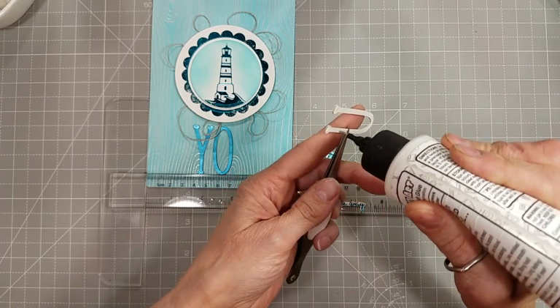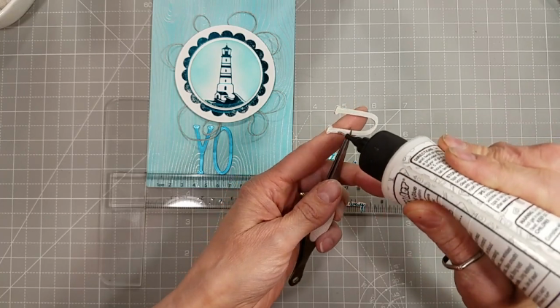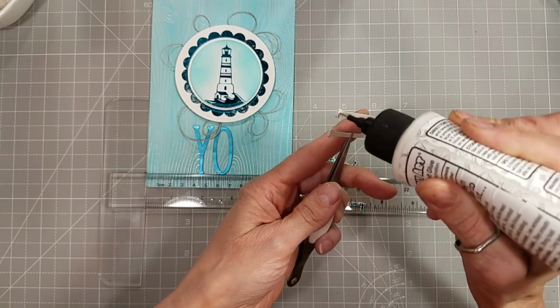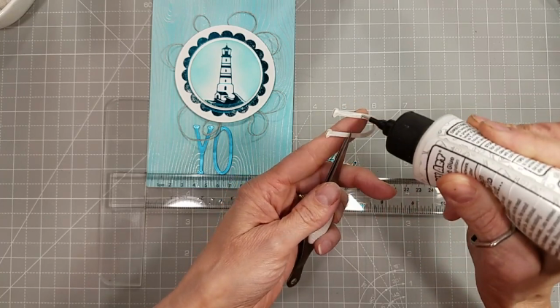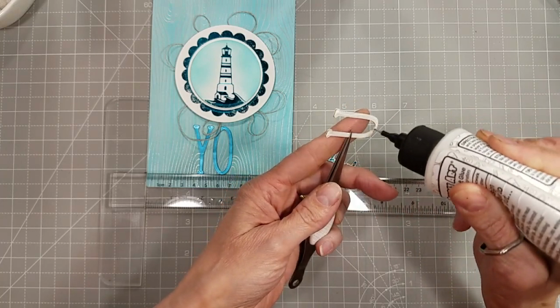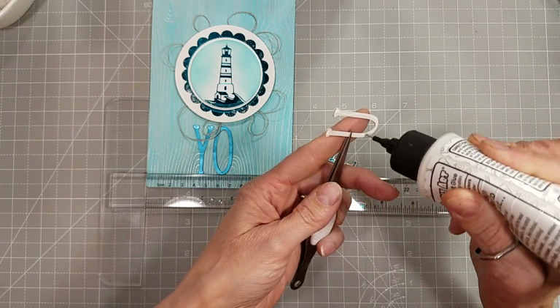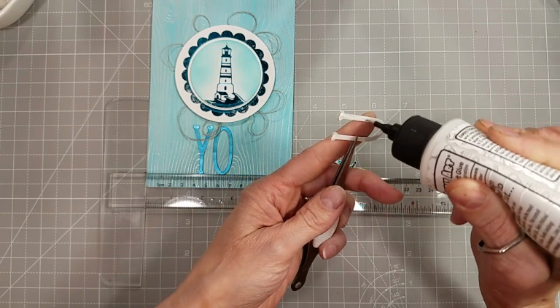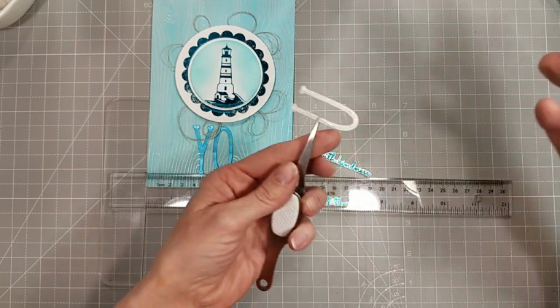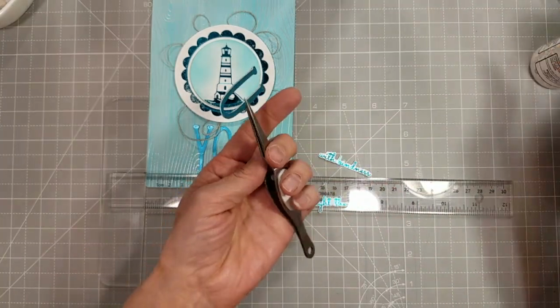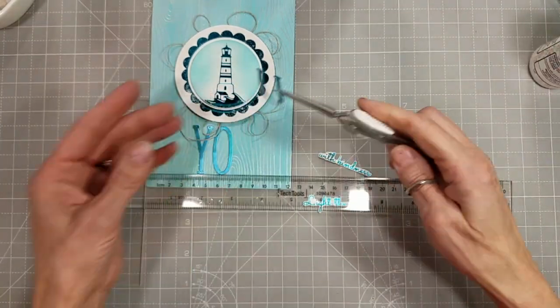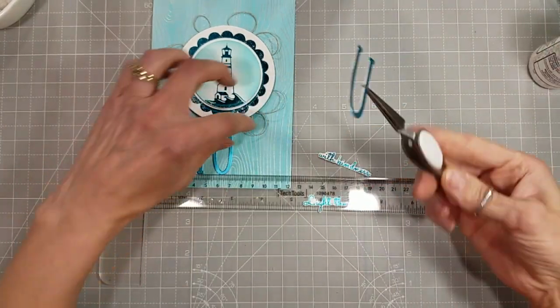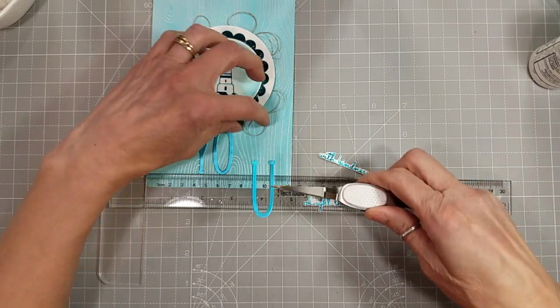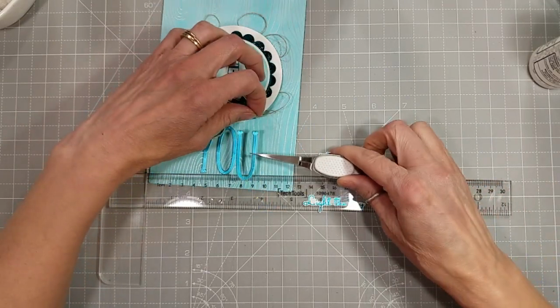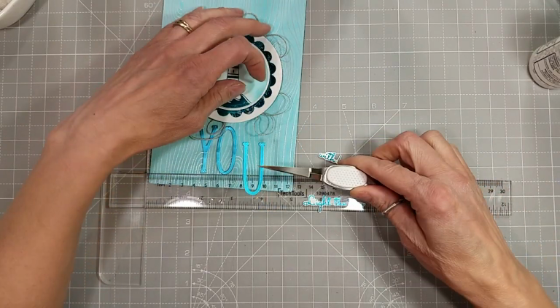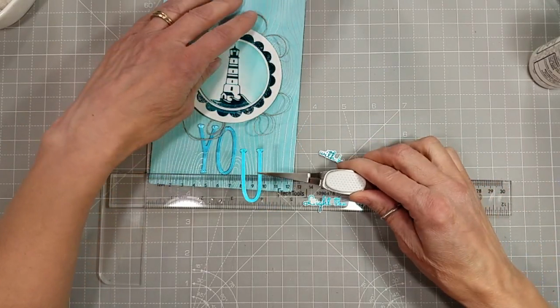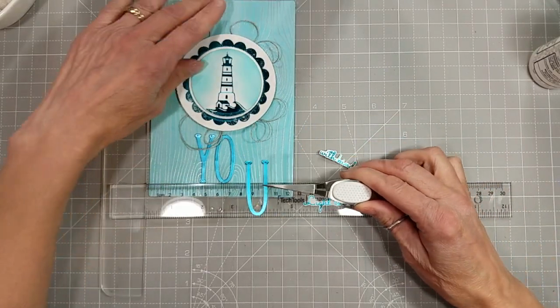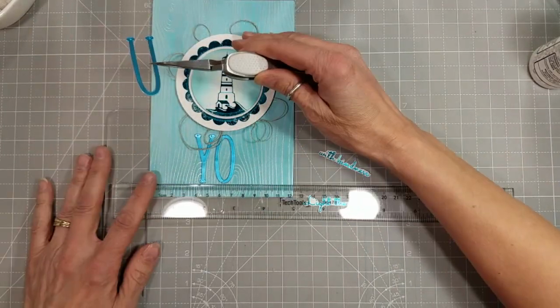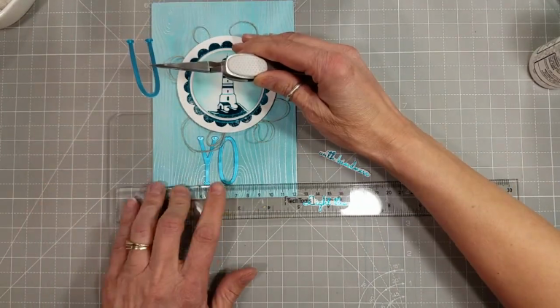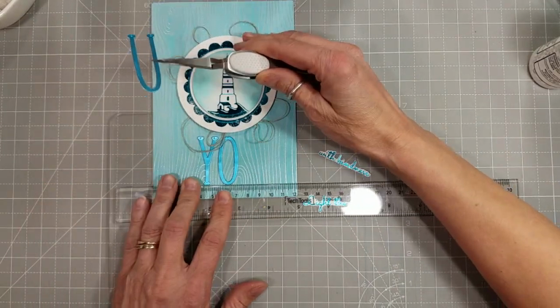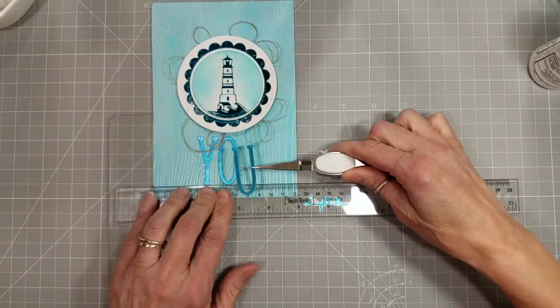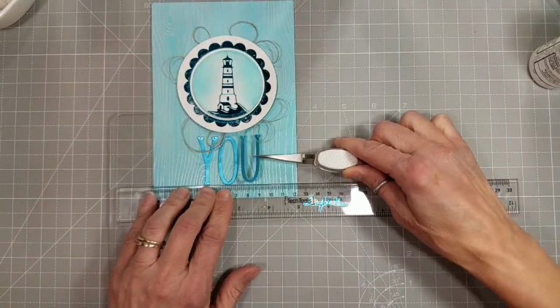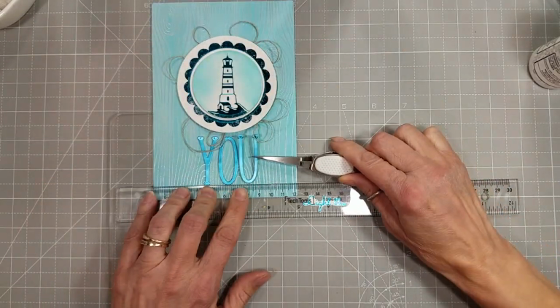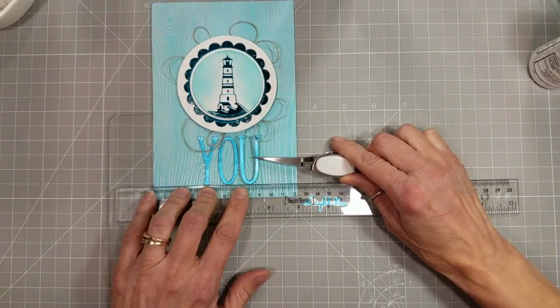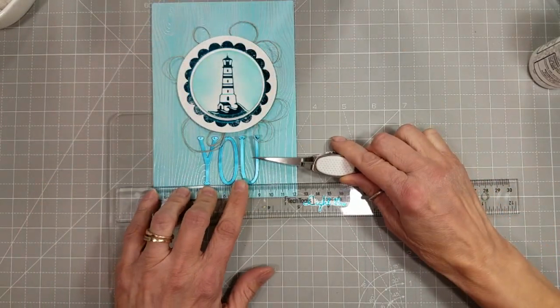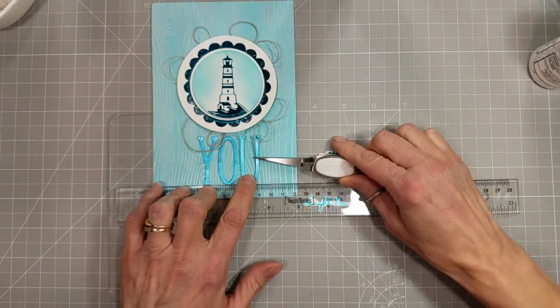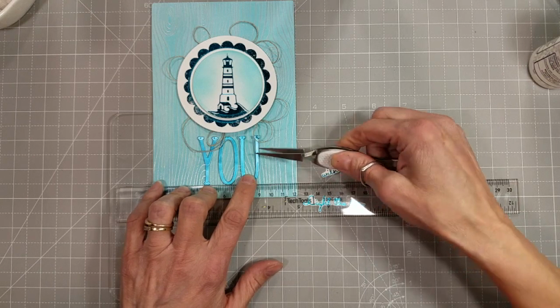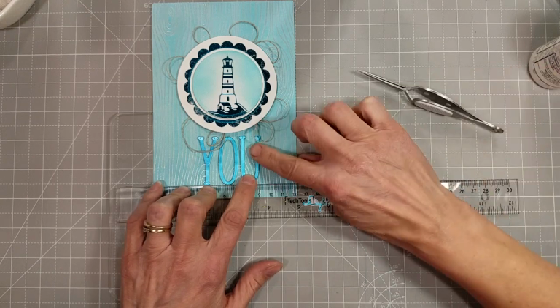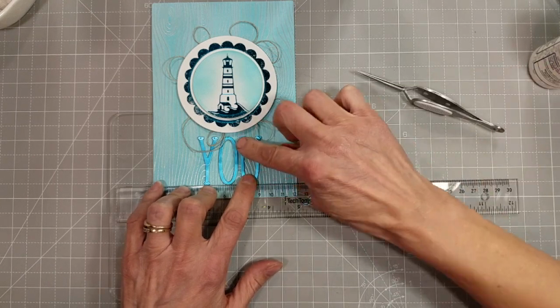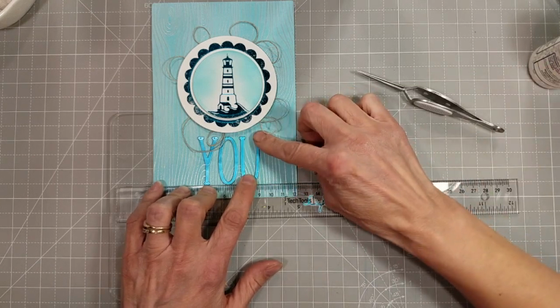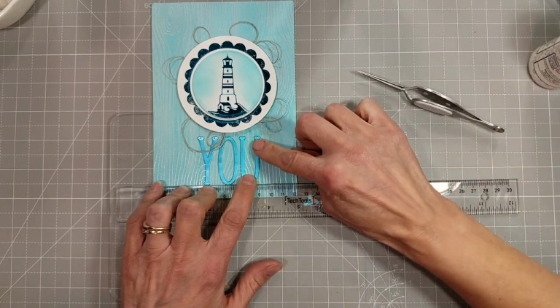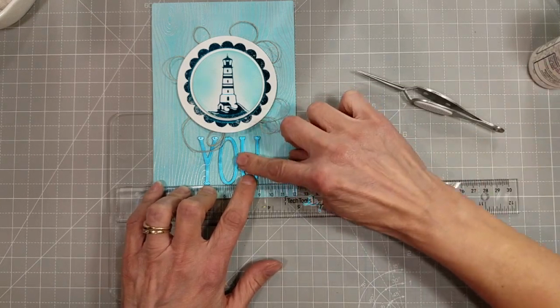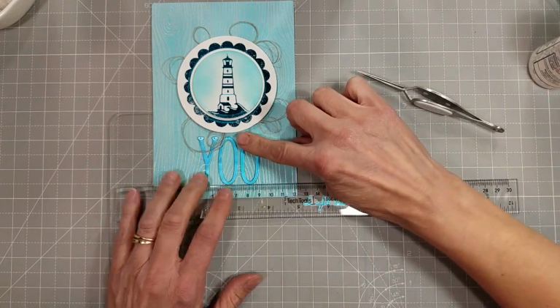This is the July 2020 large die of the month kit which is still available — I'll have it linked in the description box below. I die cut the sentiment with a specialty cardstock, tonic mirror cardstock in Silky Sky. I cut it out and adhered those with coaster blanks together for a little extra dimension, gluing them down underneath the main image portion. It's stuck immediately — I can't move that Y. It is where it is. The ruler is going to help me keep the remaining letters lined up.